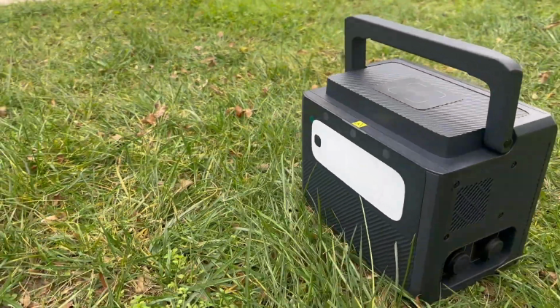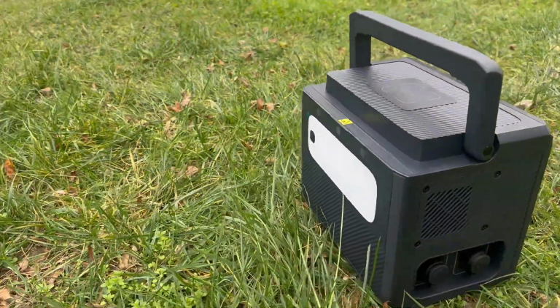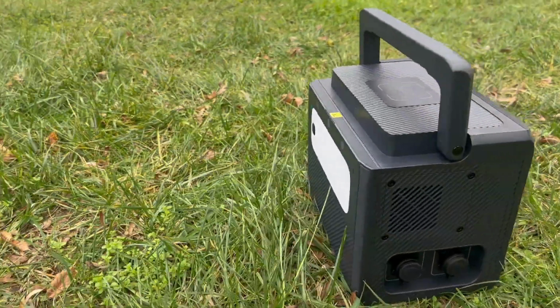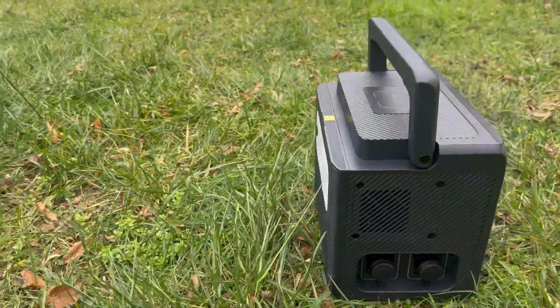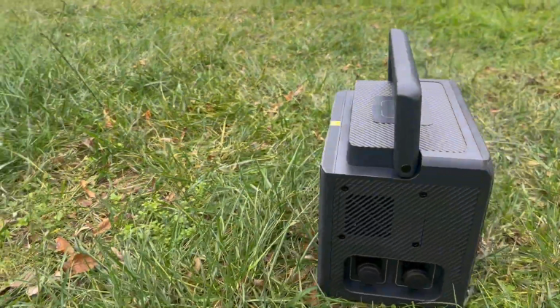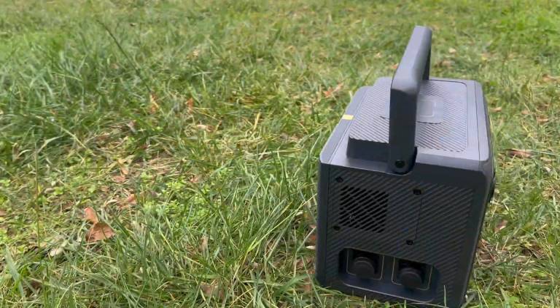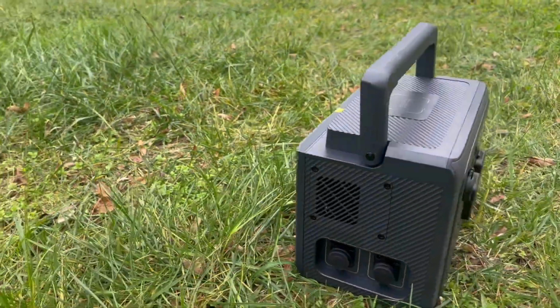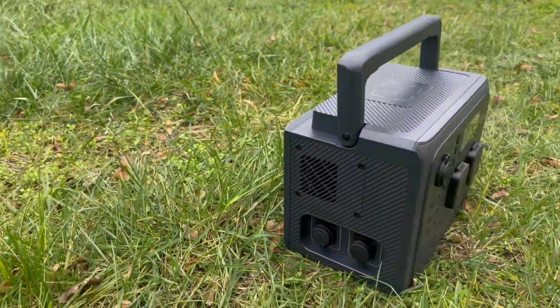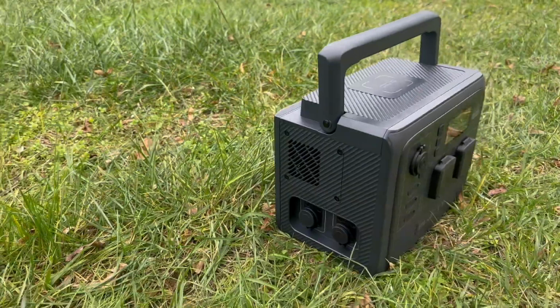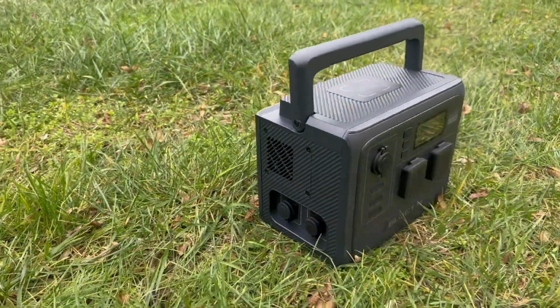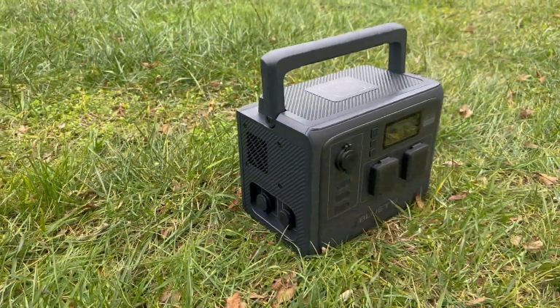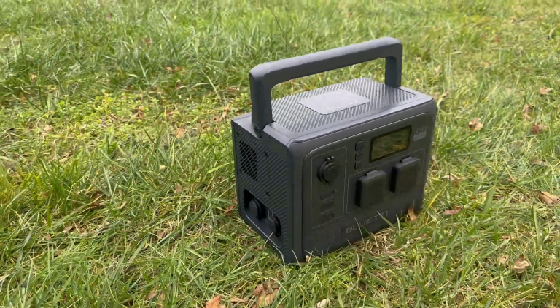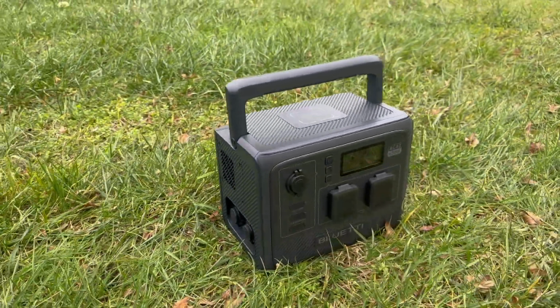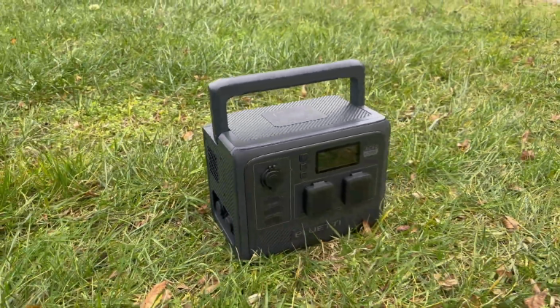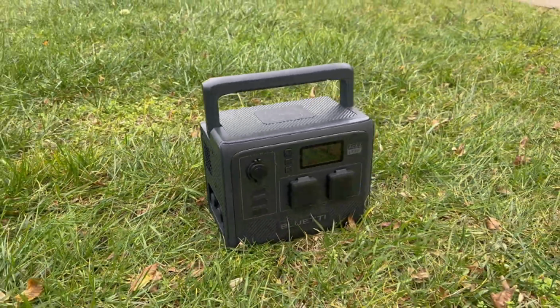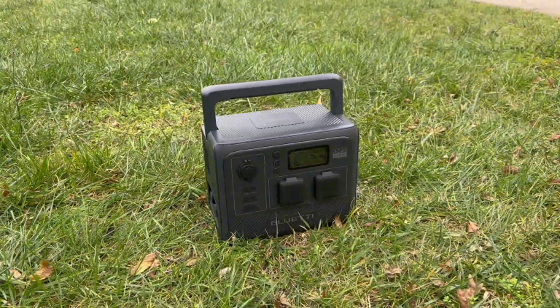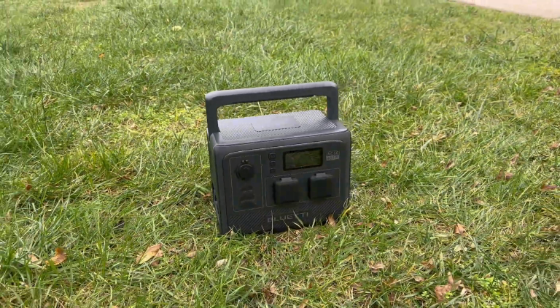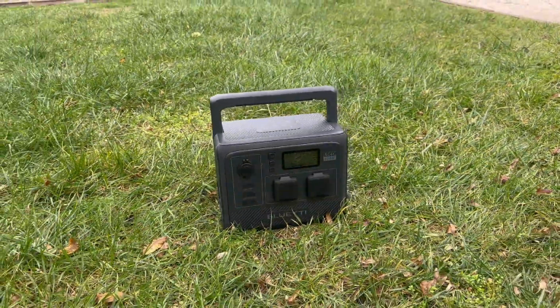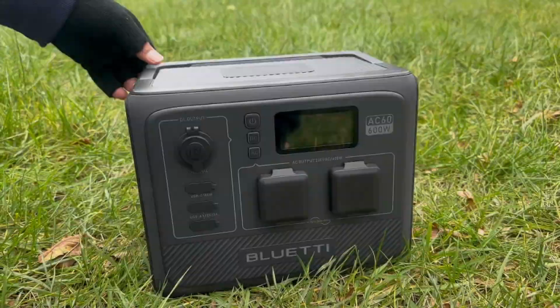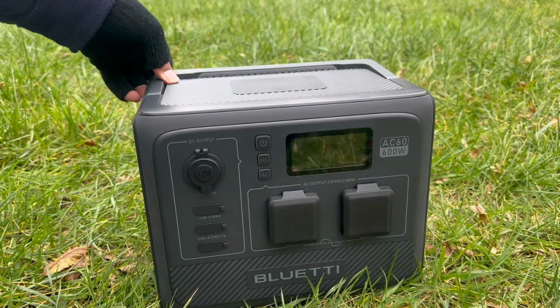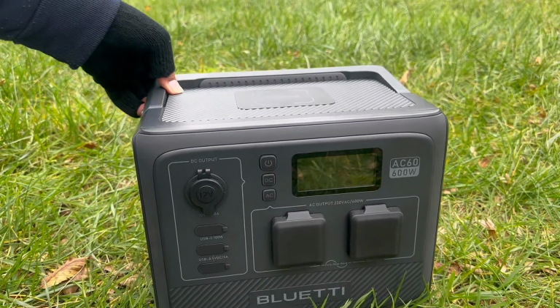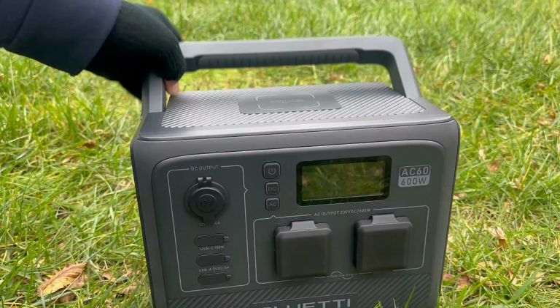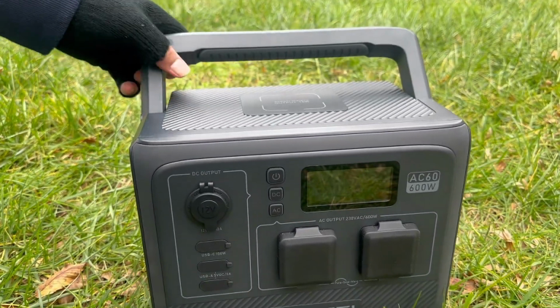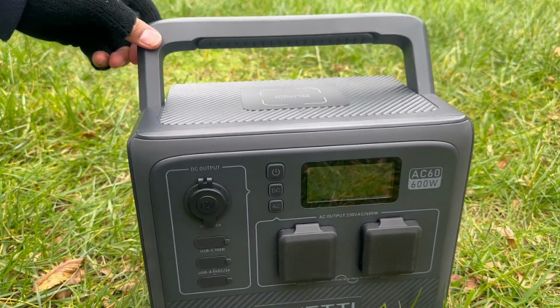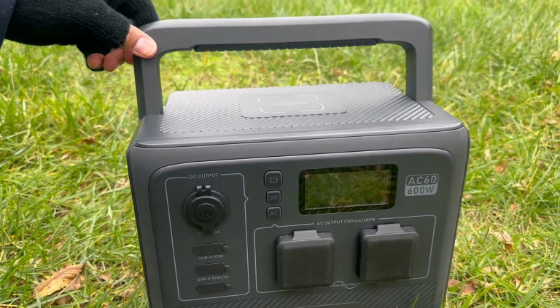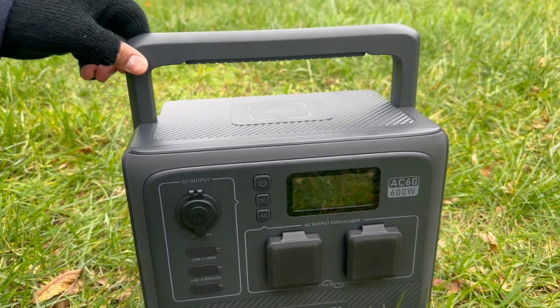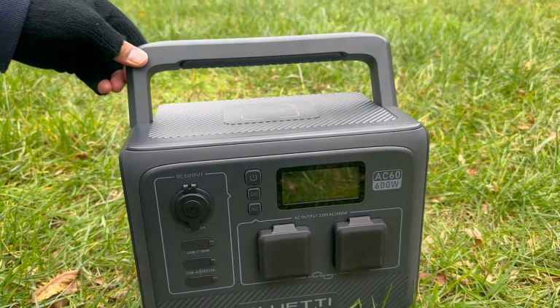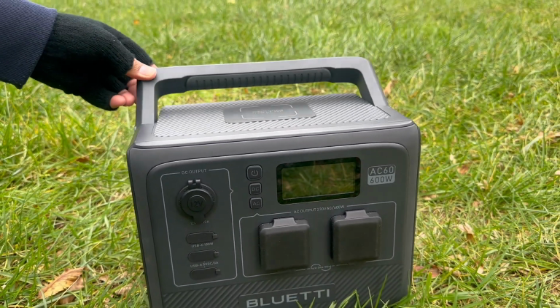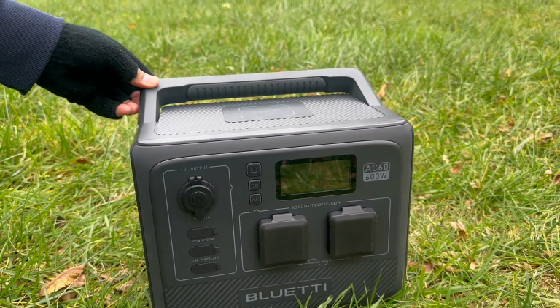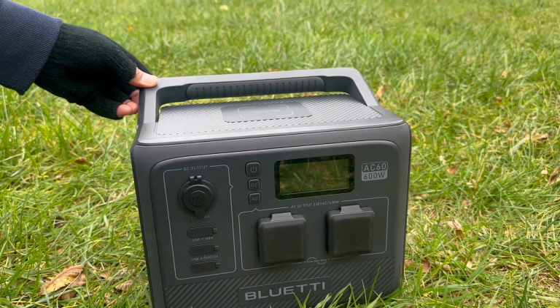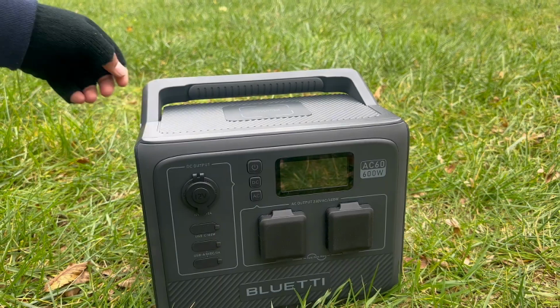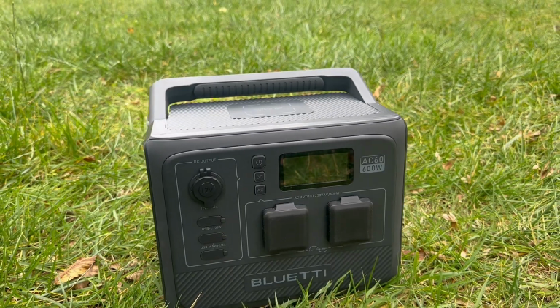The AC60's flip-up handle, with a fold-flat profile, further enhances its mobility, making it a convenient companion wherever you require power. The handle is thoughtfully designed with a rubberized, soft-touch grip surface on the underside, providing added comfort during carrying.